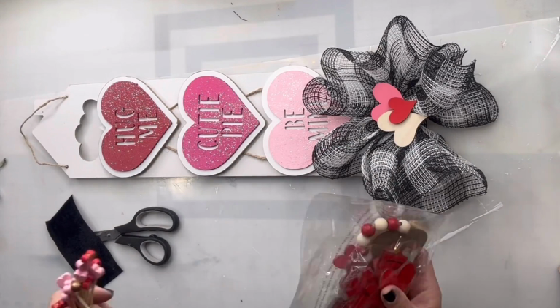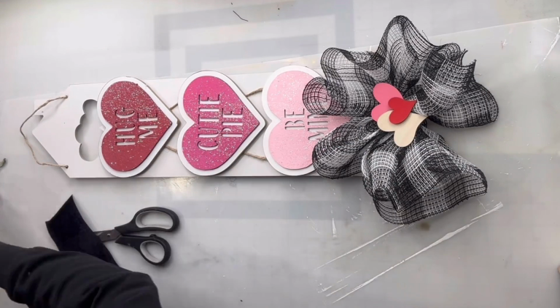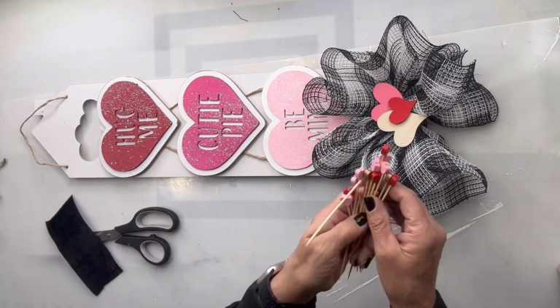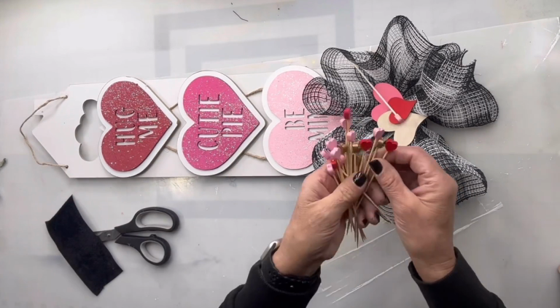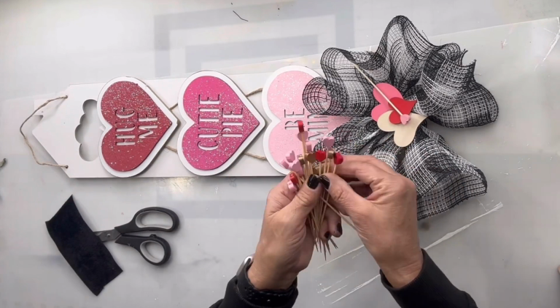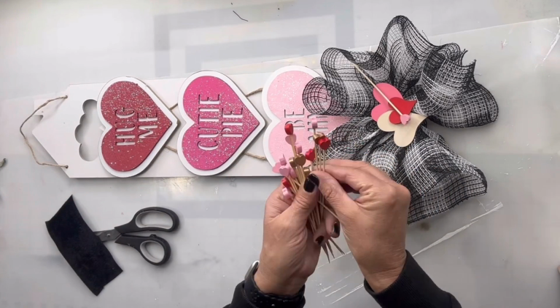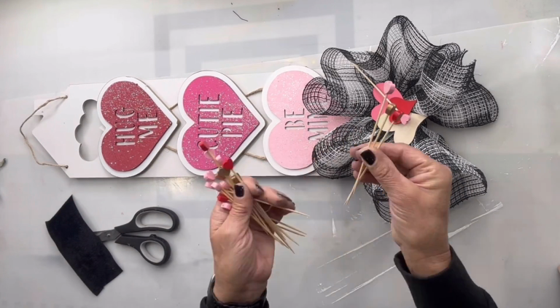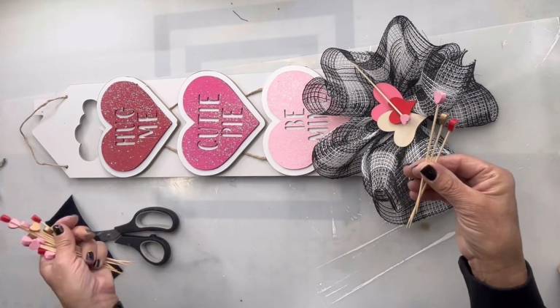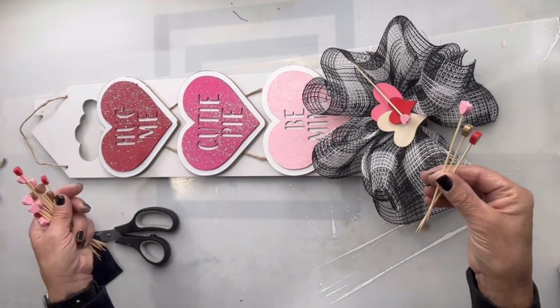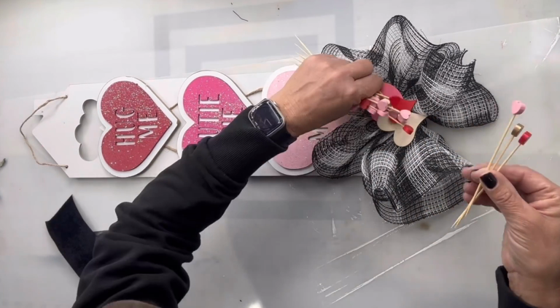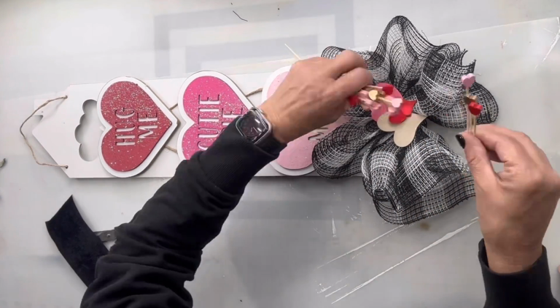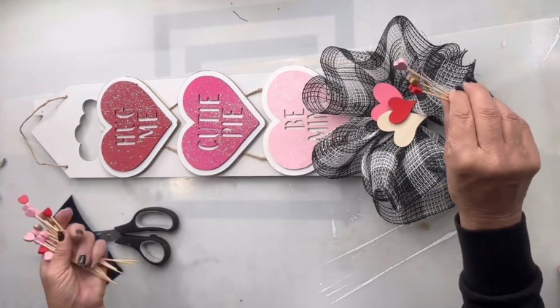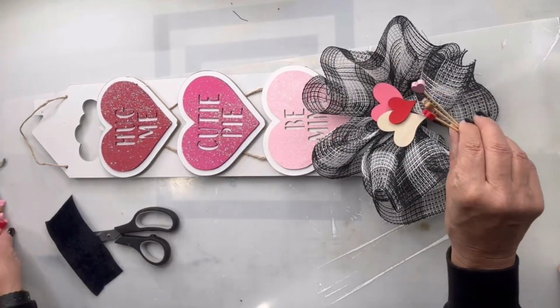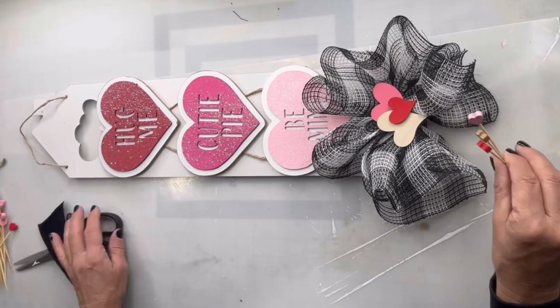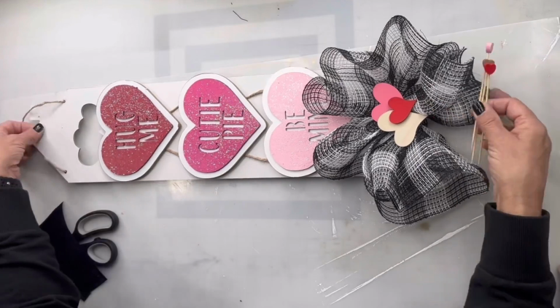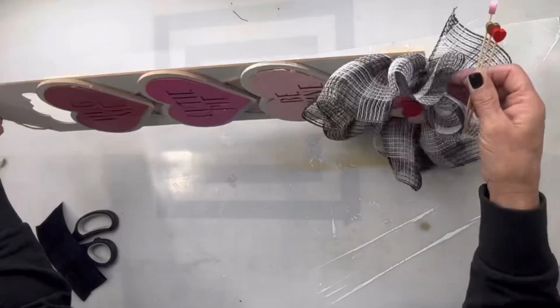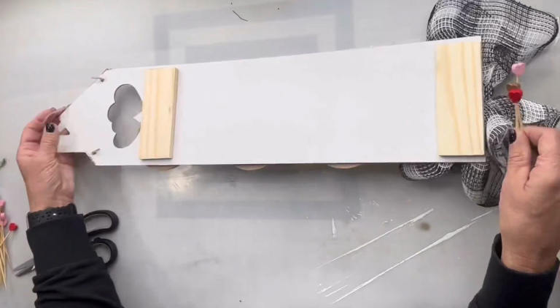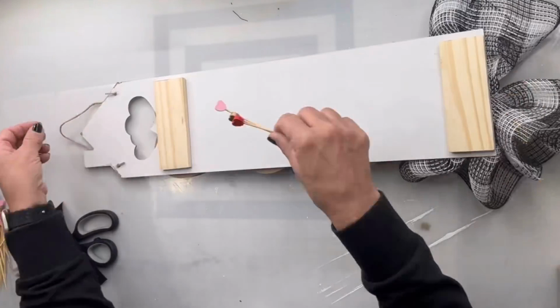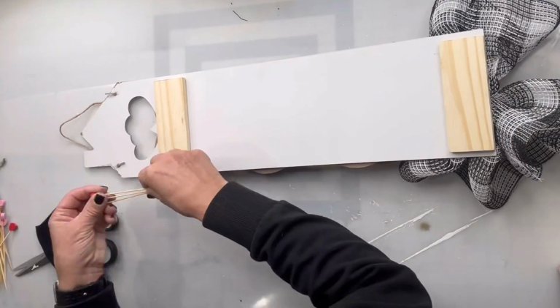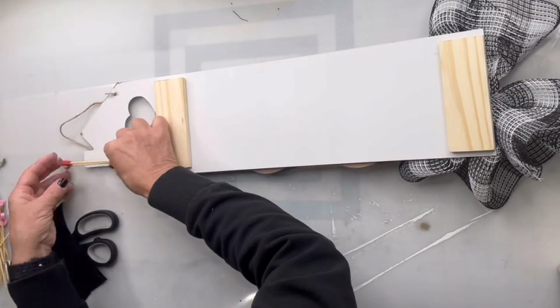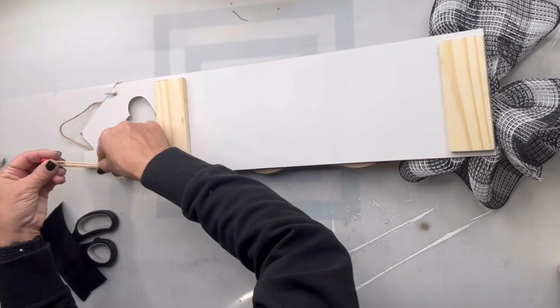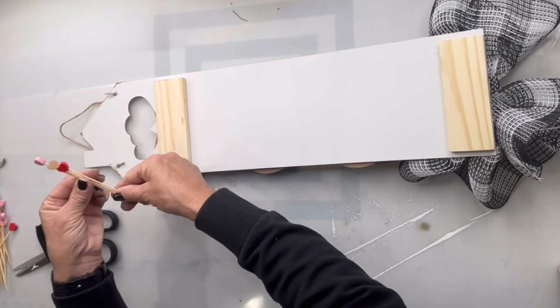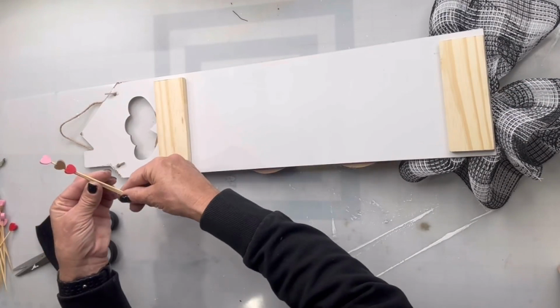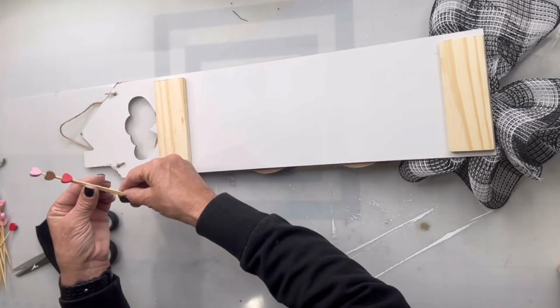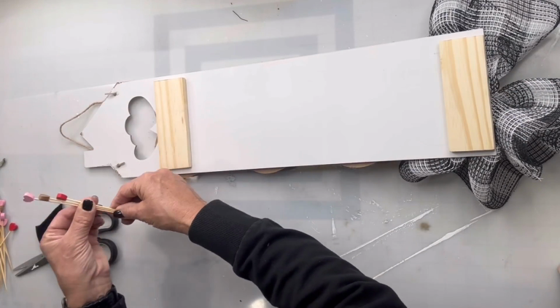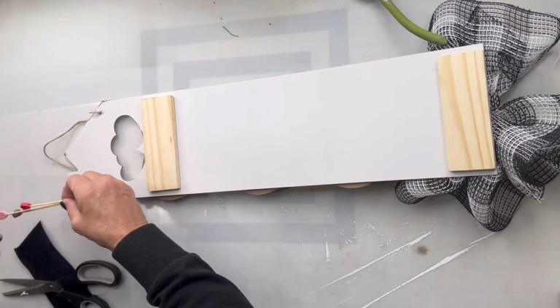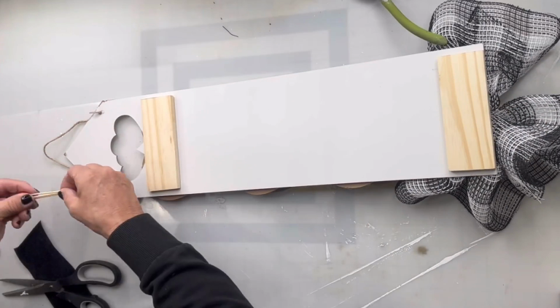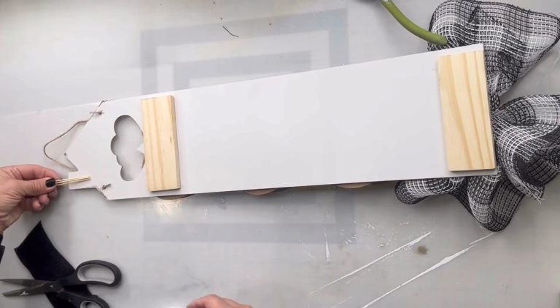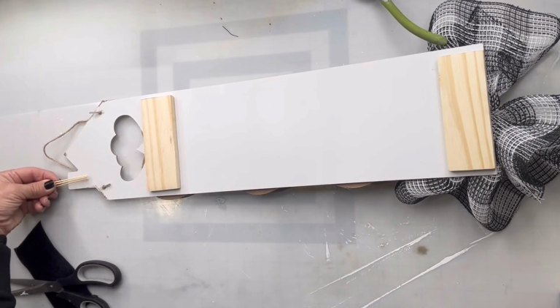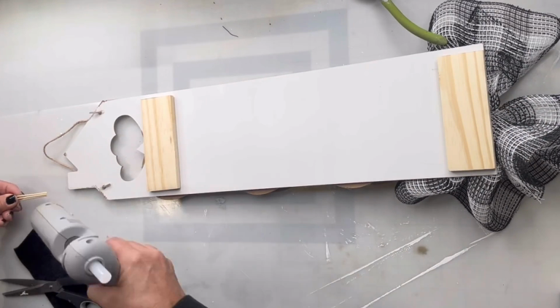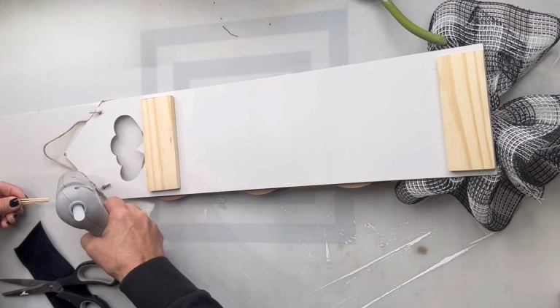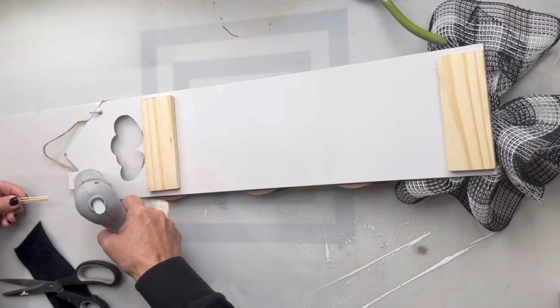I found these little sticks with some hearts on them — there's a gold one, a pink one, and a red one — and I'm going to glue them coming out of the chimney.